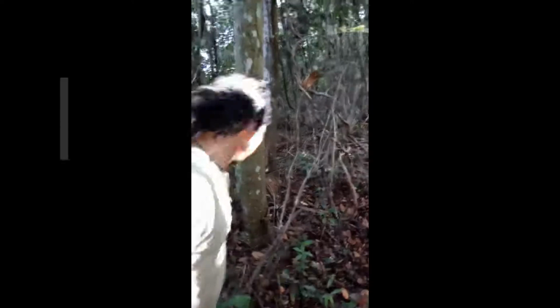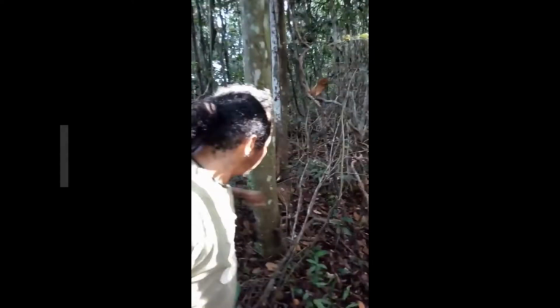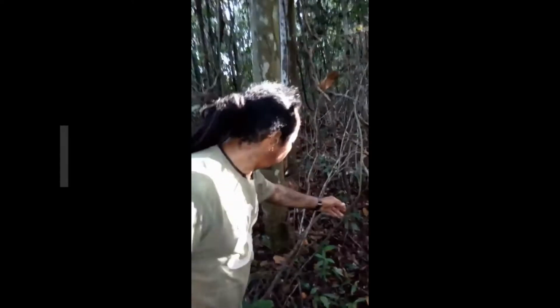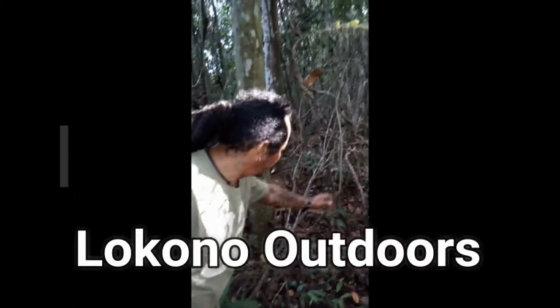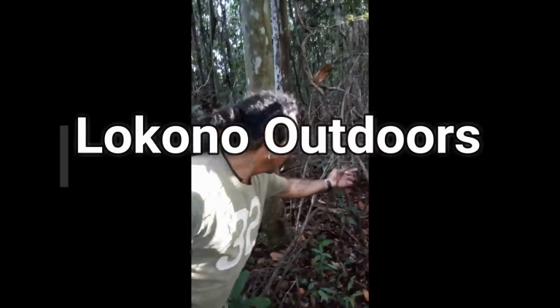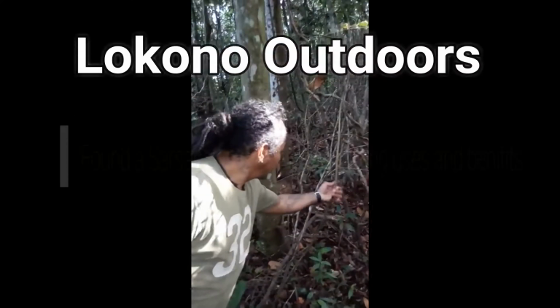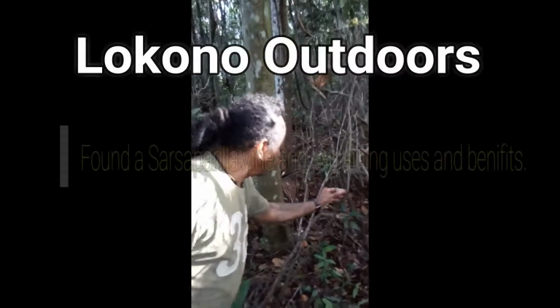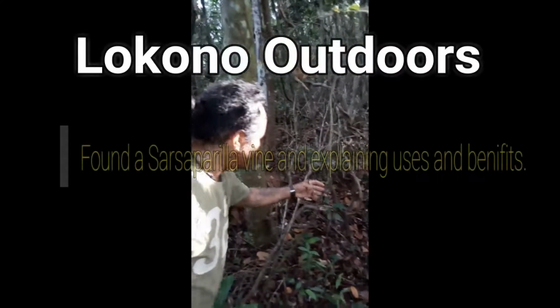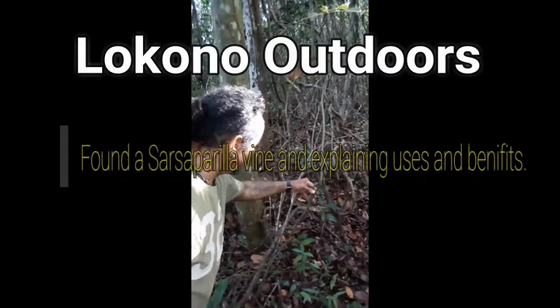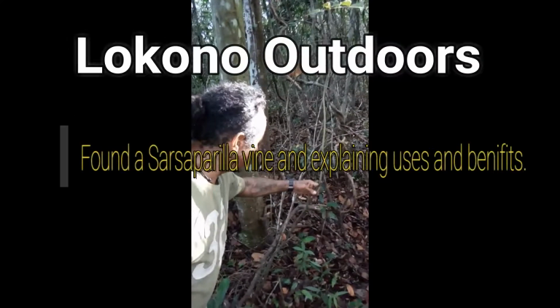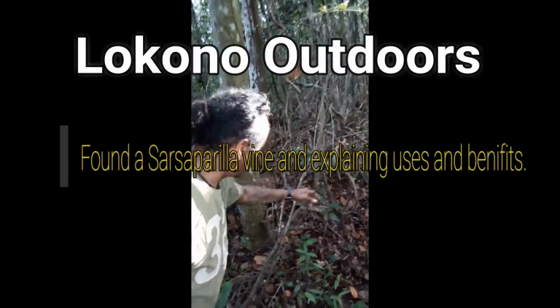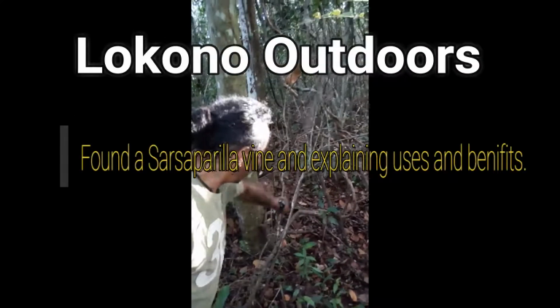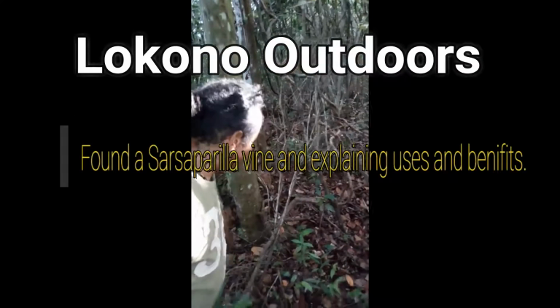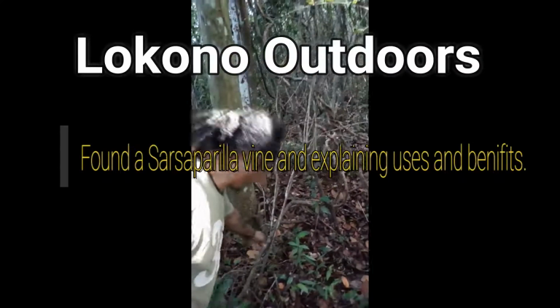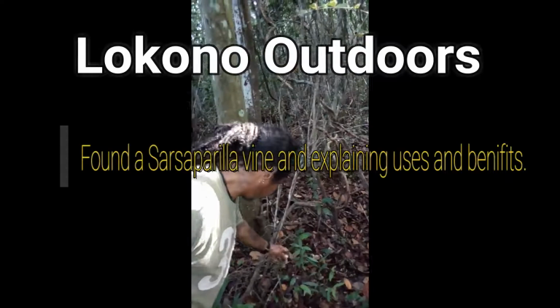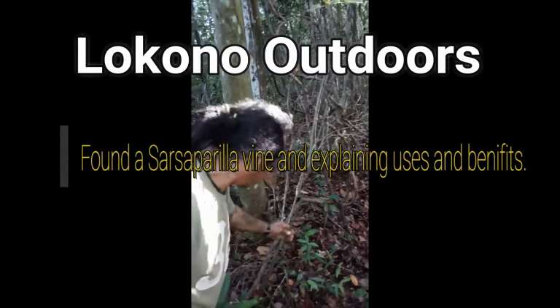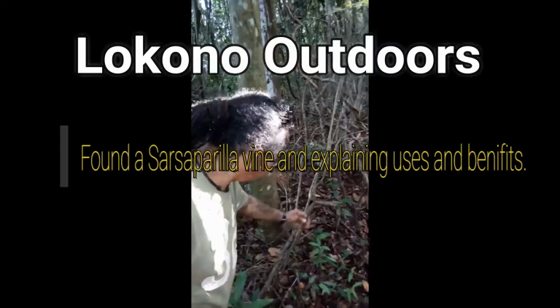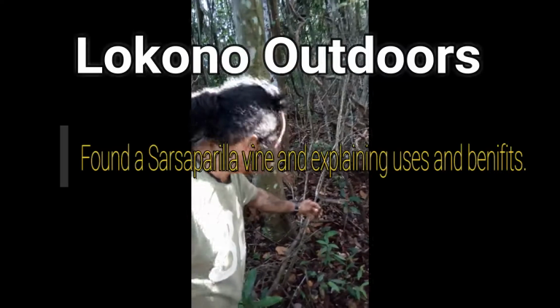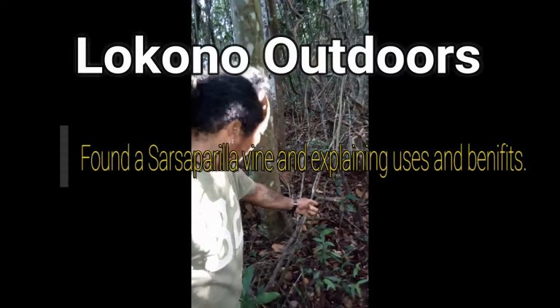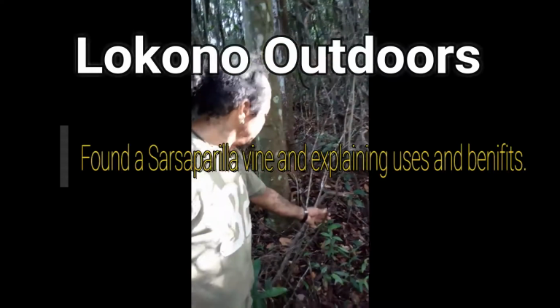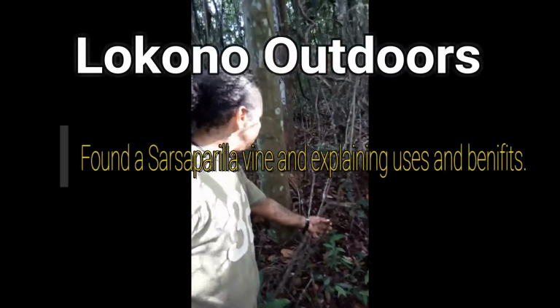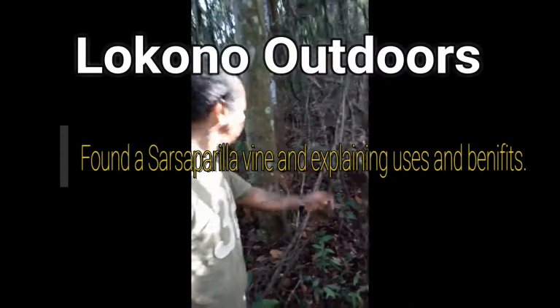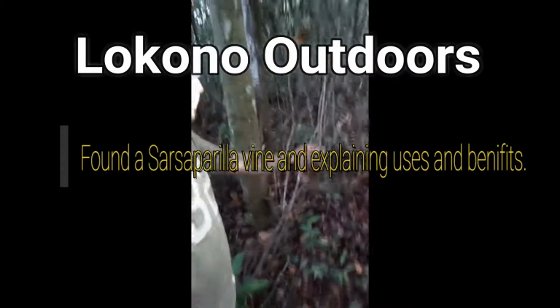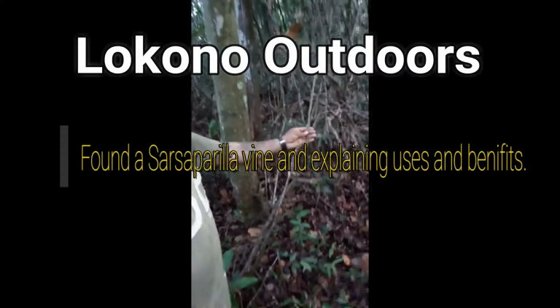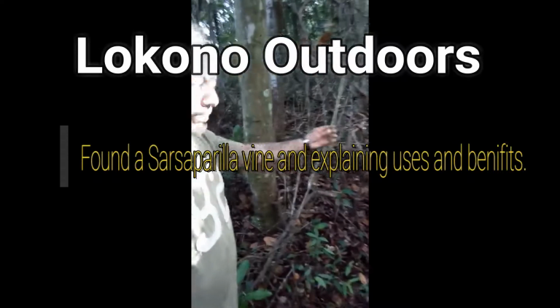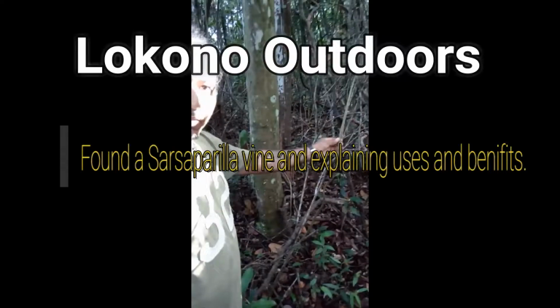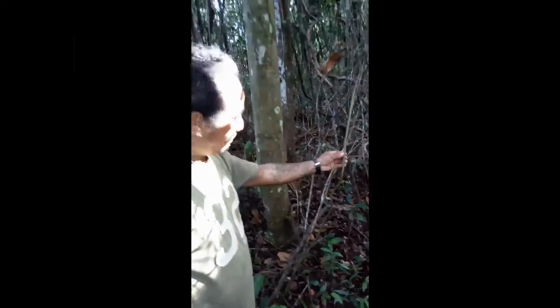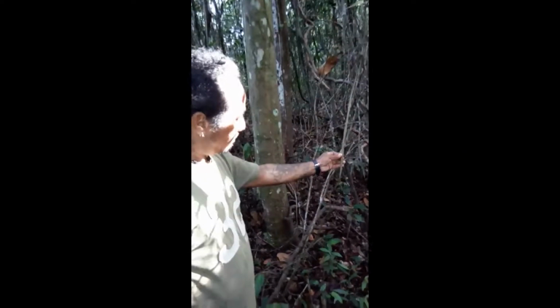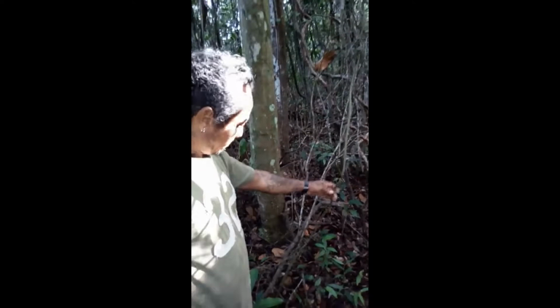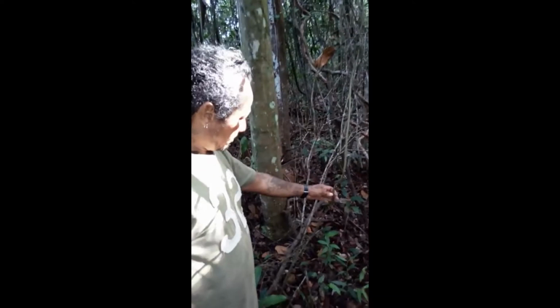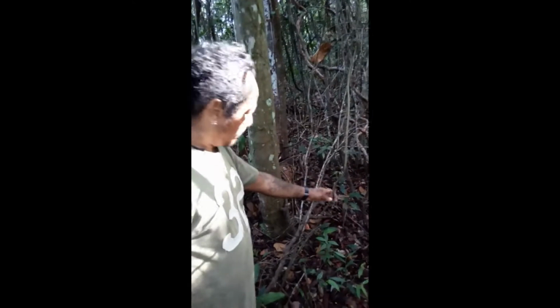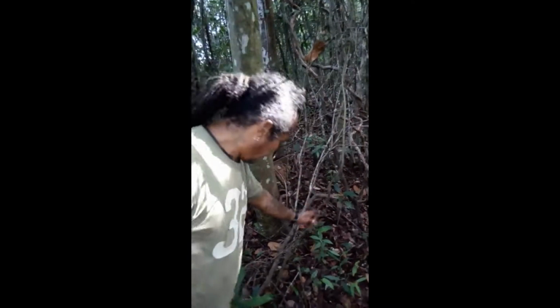It's Lance Wilkie, Lakona Outdoors. We're walking around the bush looking for Cappadula actually, but we find something else that's a little interesting. Go ahead Lance, you can talk about it.